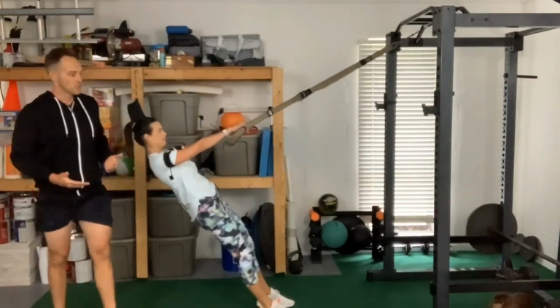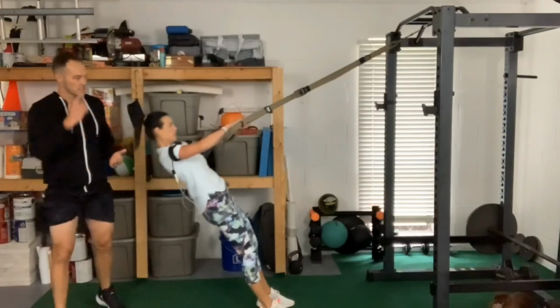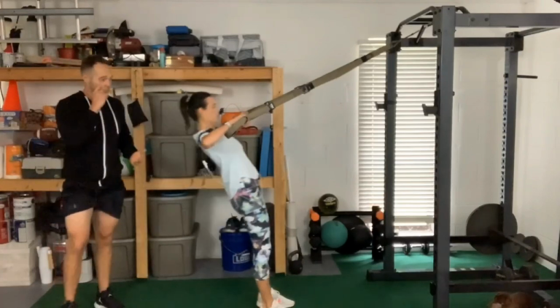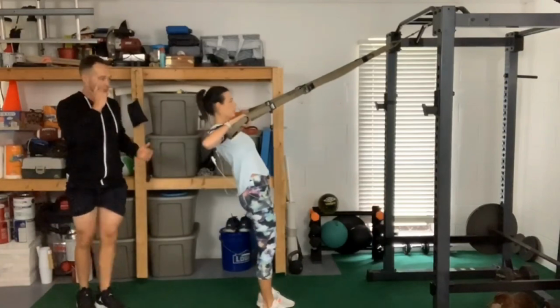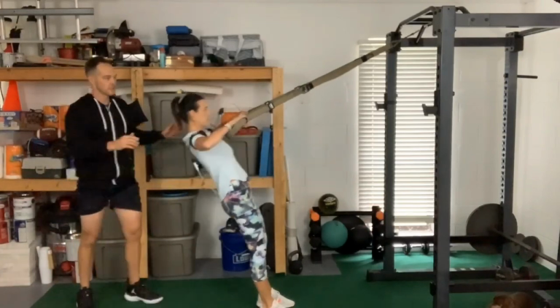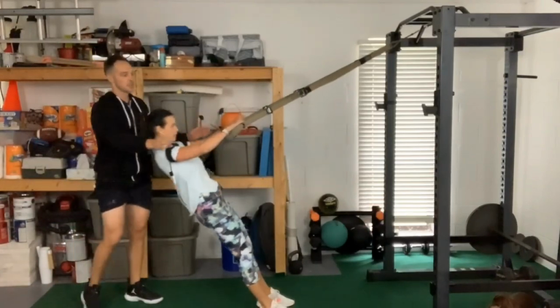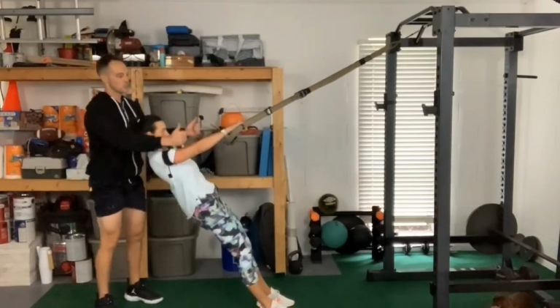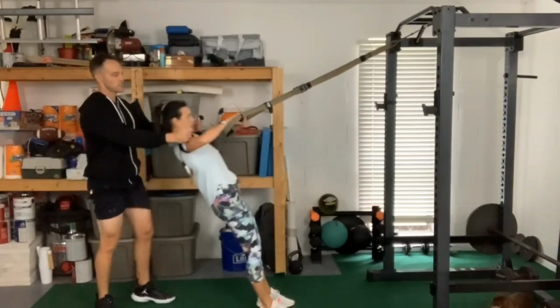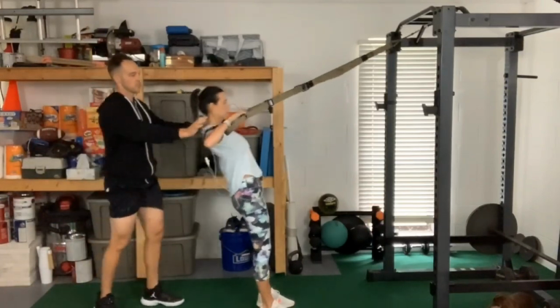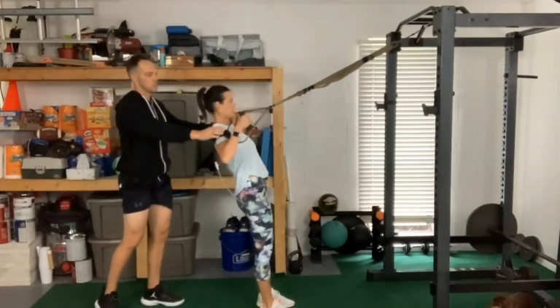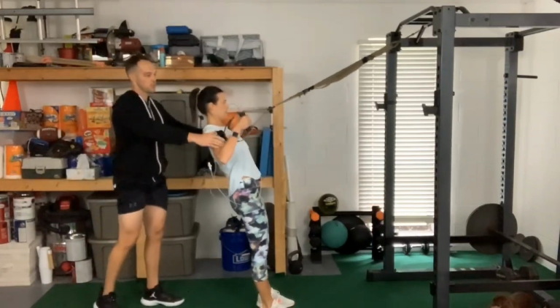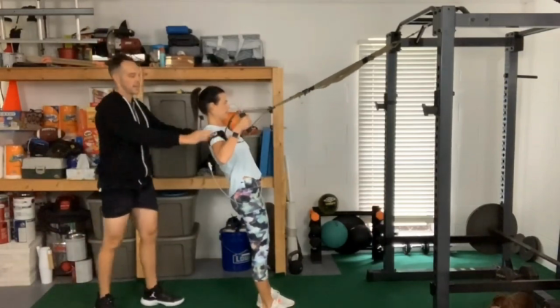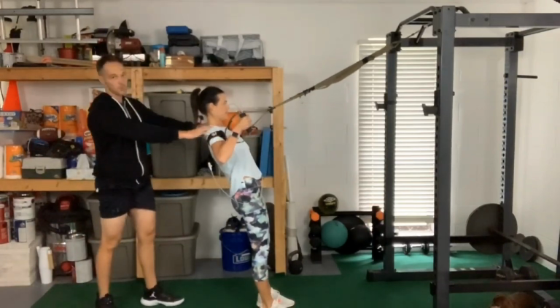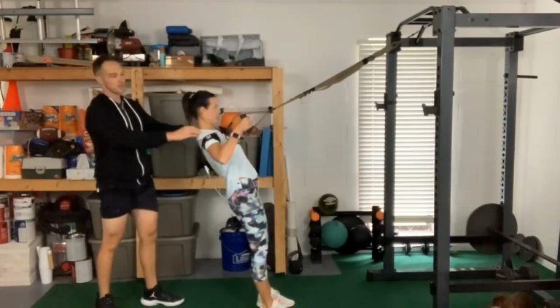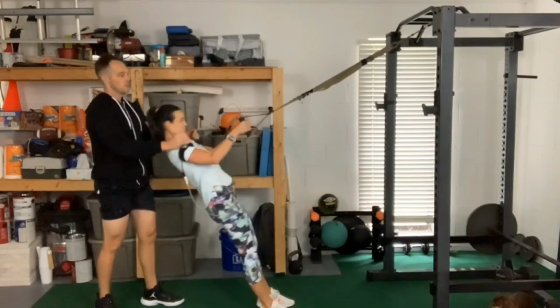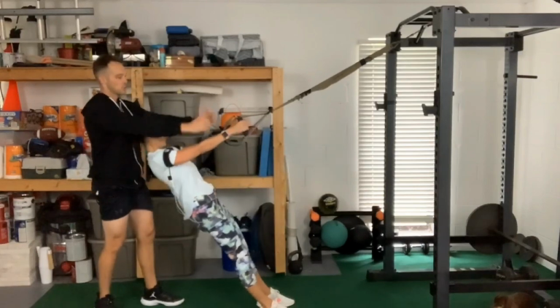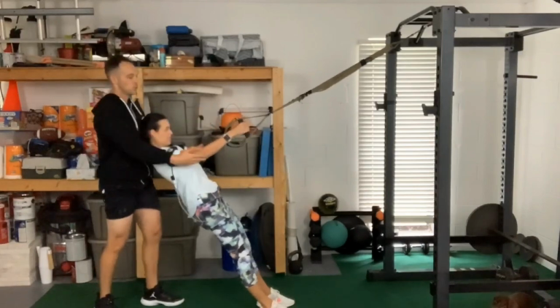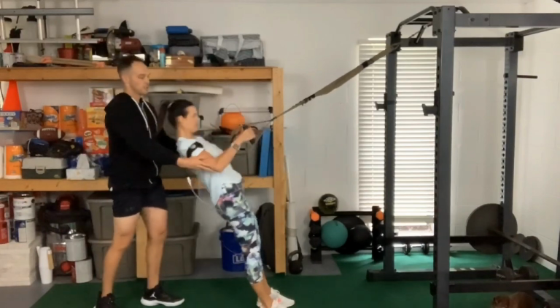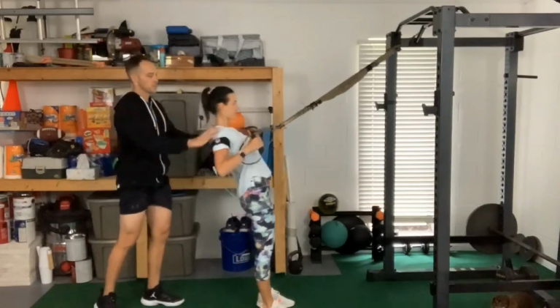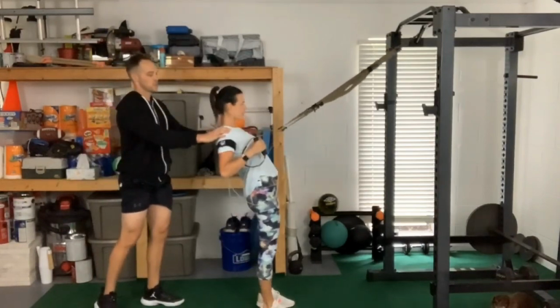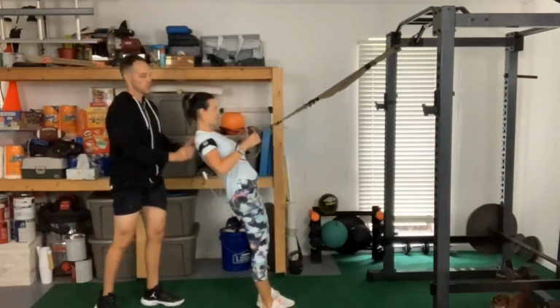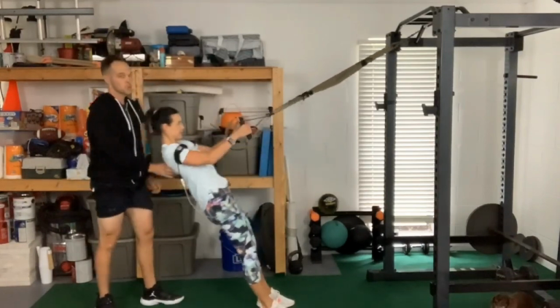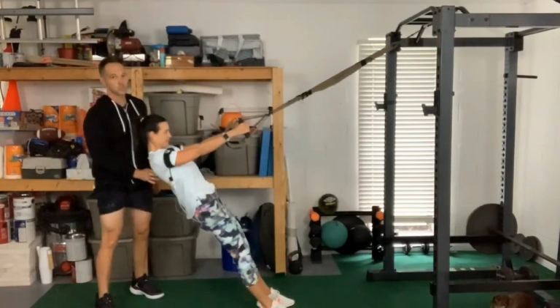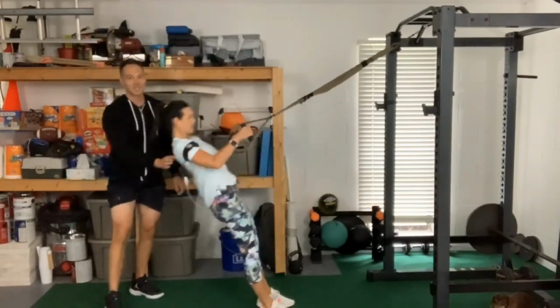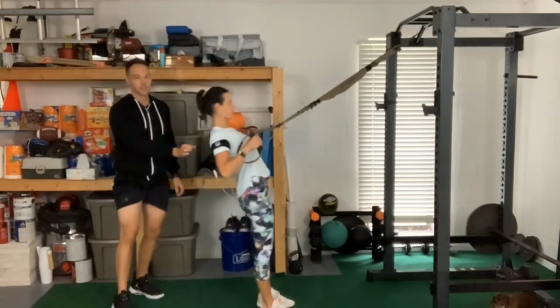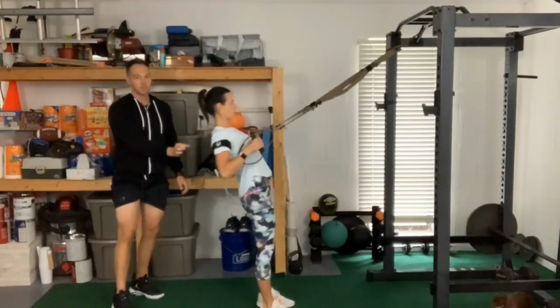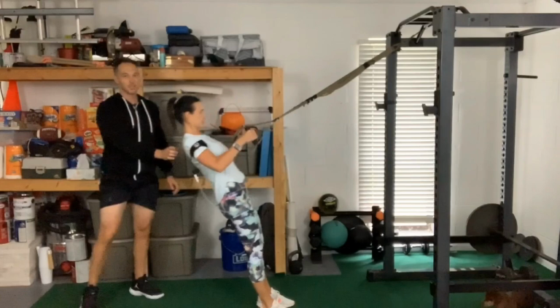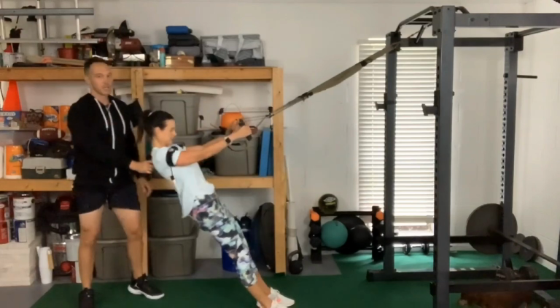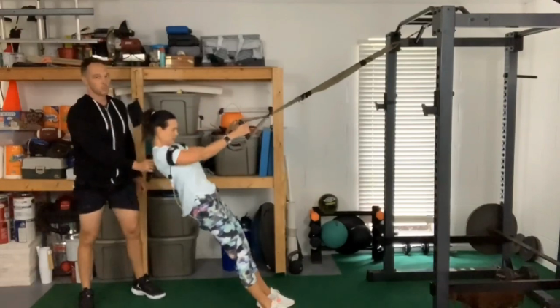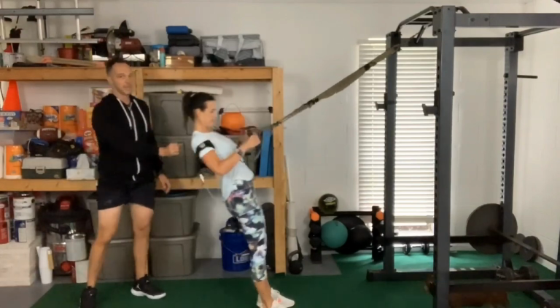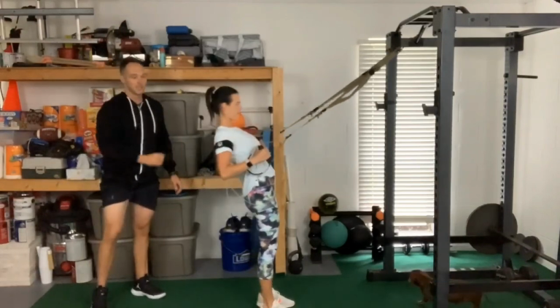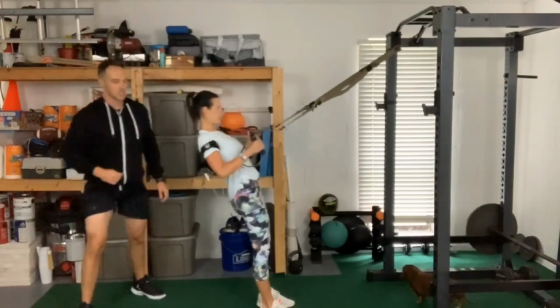So with the TRX rows, go start thumbs up first. See, Shelby's already pulling high, and it's okay, but I want you to pull with your elbows. You're really trying to squeeze your shoulder blades together back here. So pull back and squeeze.